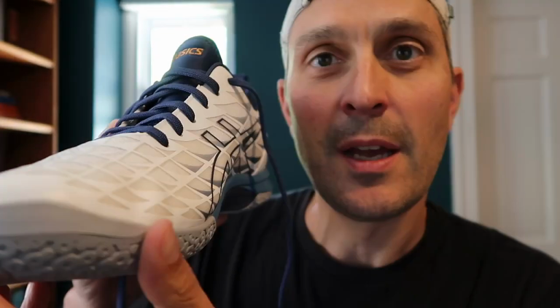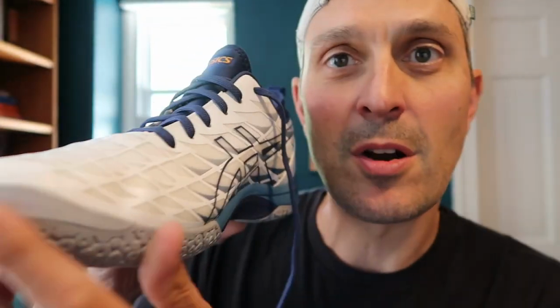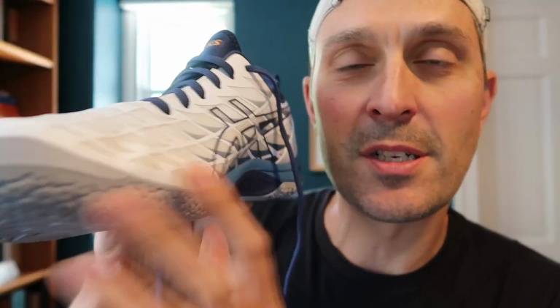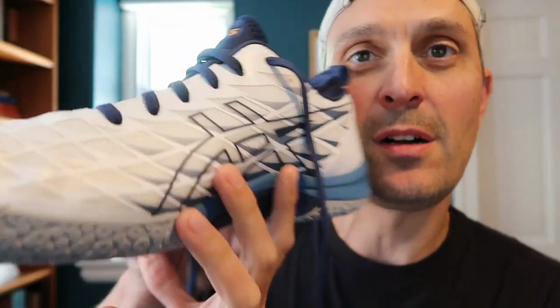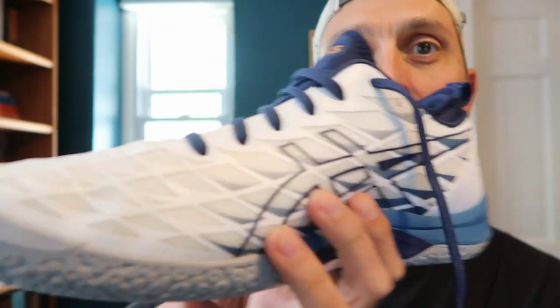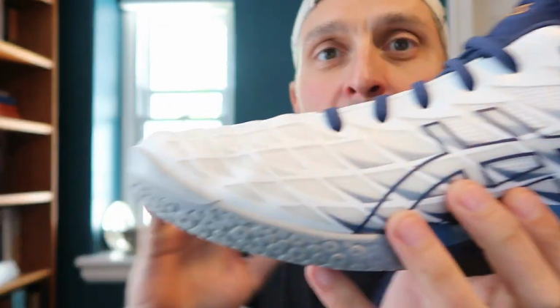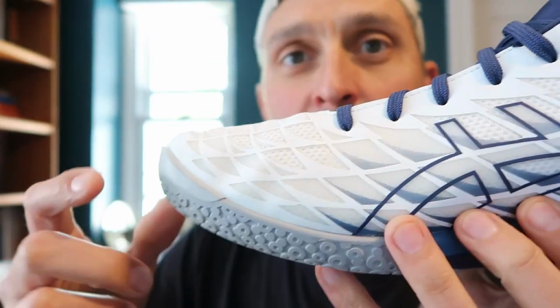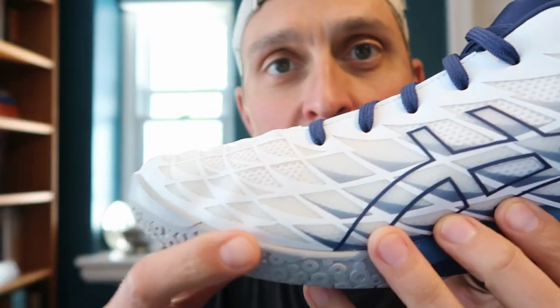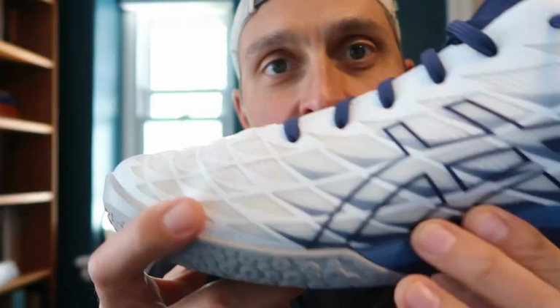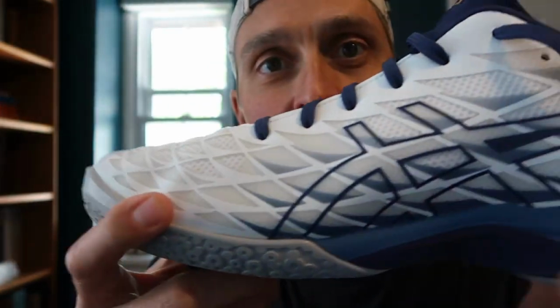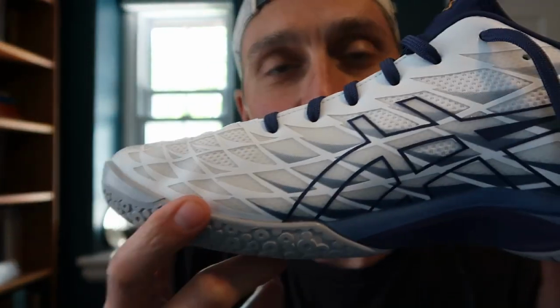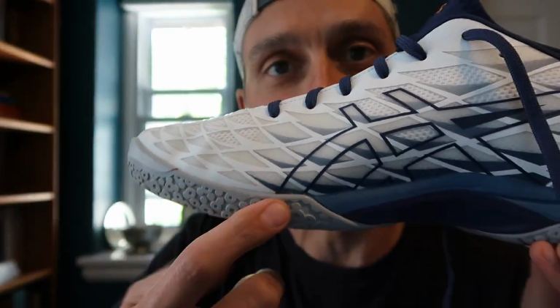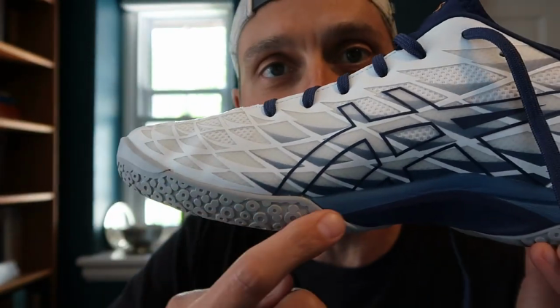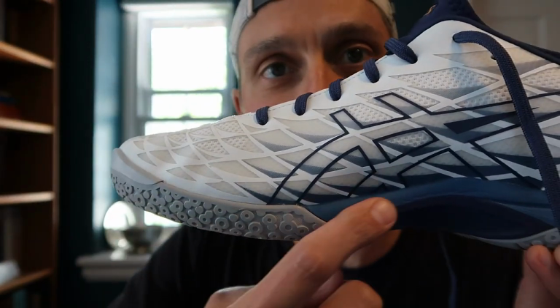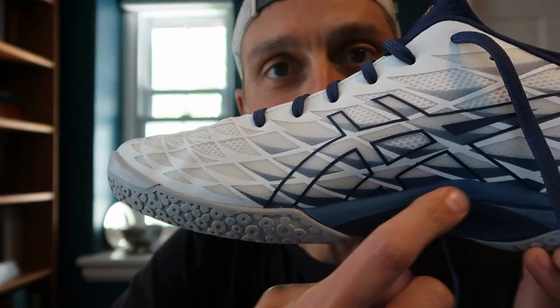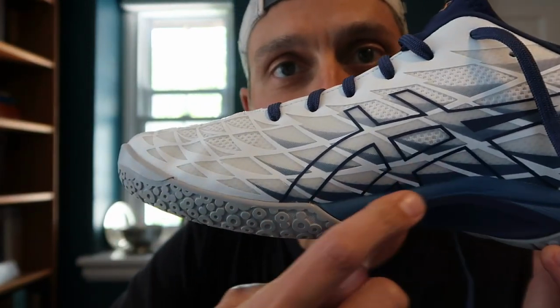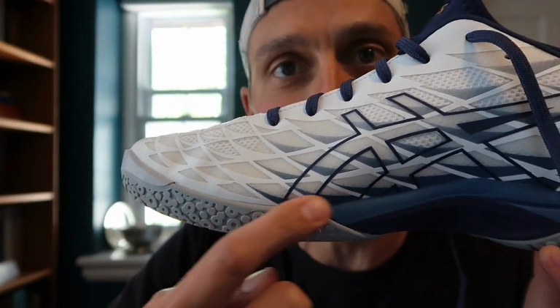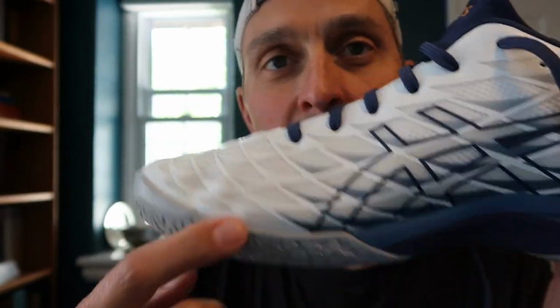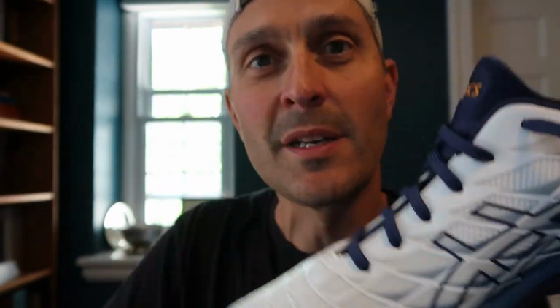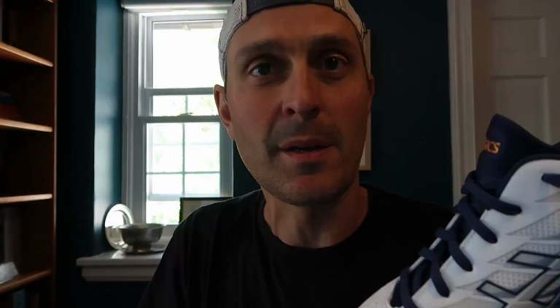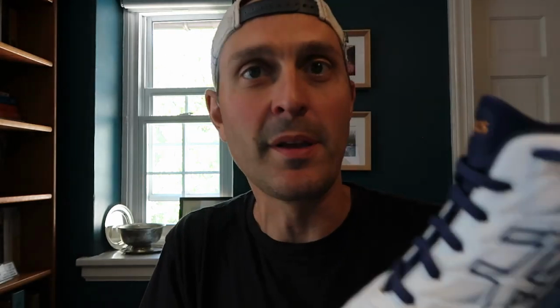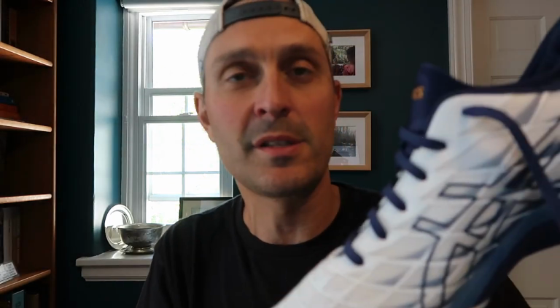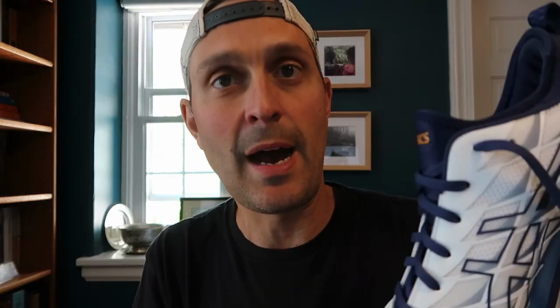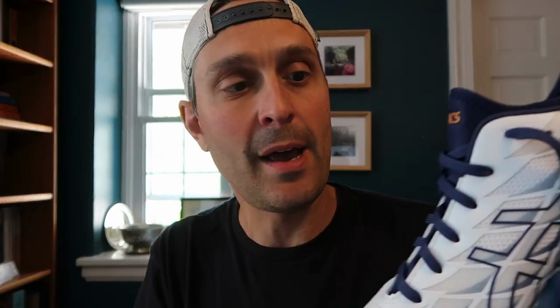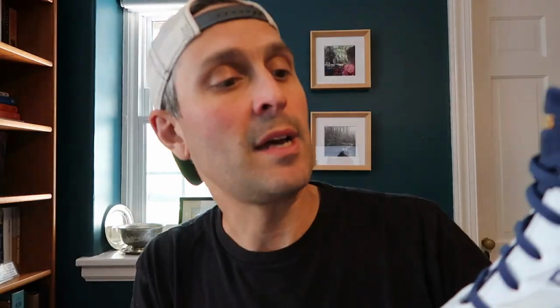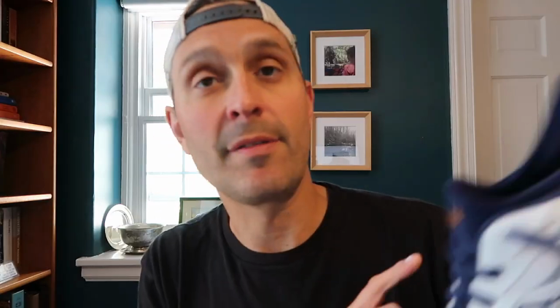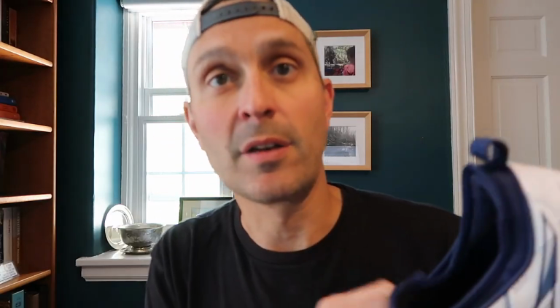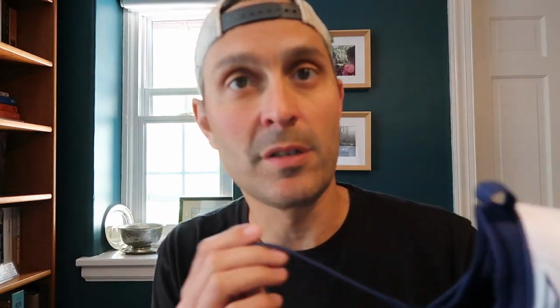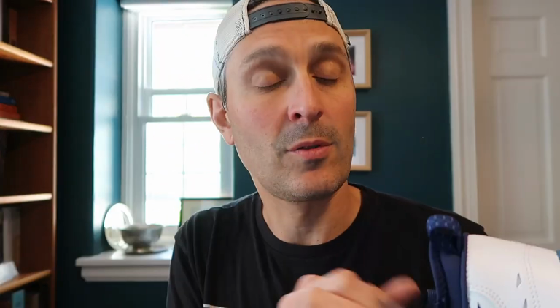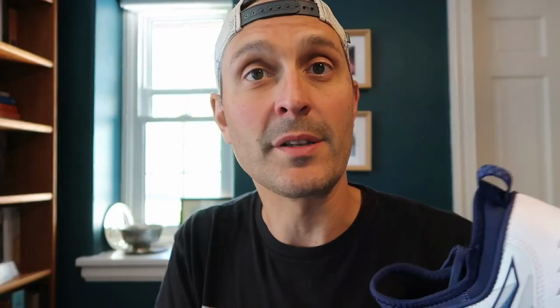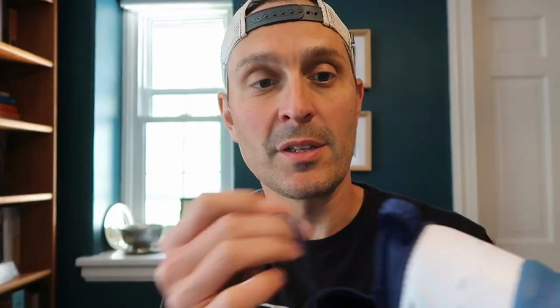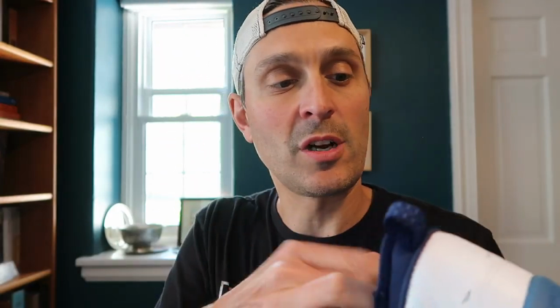Down here is where the sole is glued to the upper piece. It's hard to tell in my initial testing what the durability is going to be like, but it just appears to the eye to have a good quality construction.